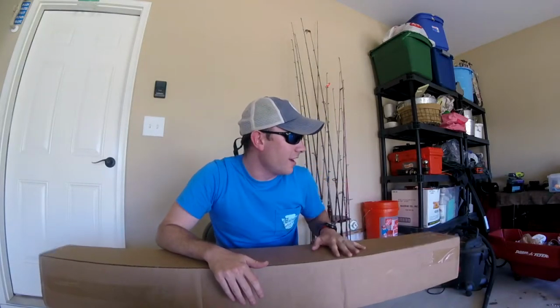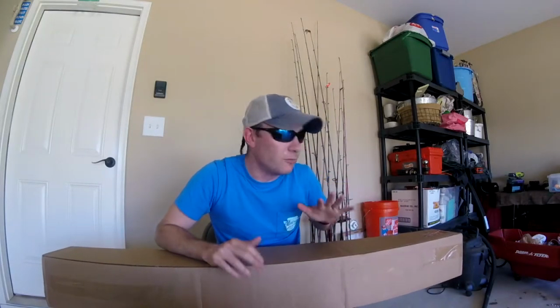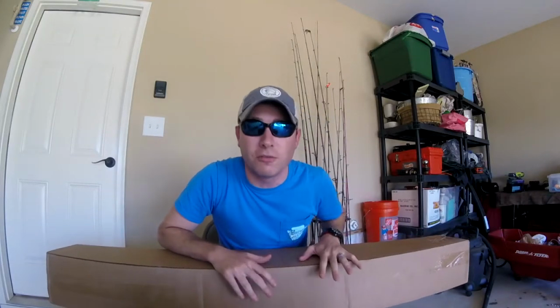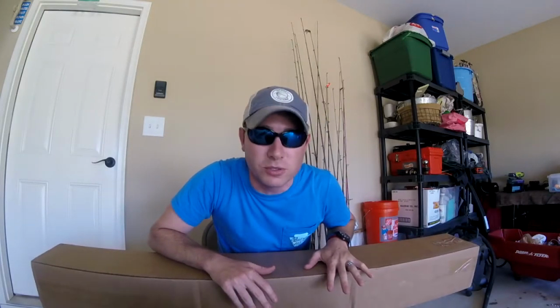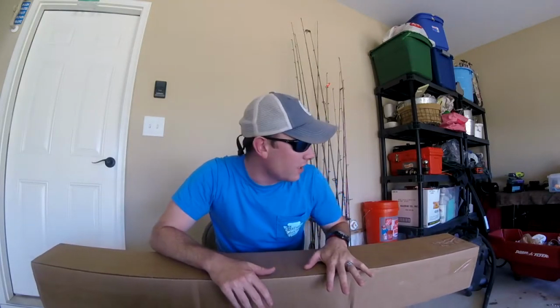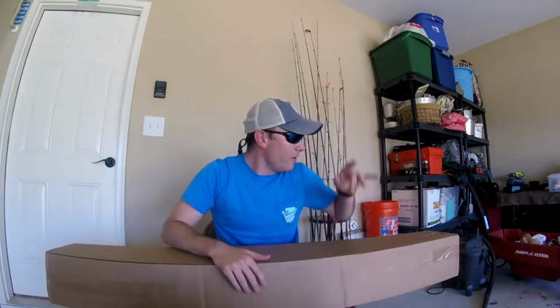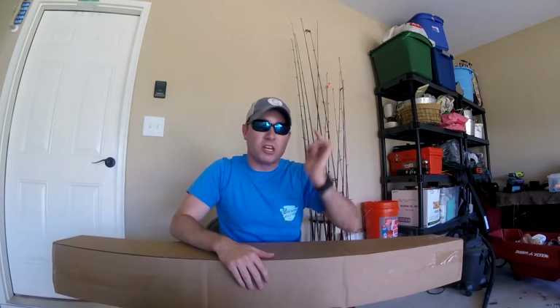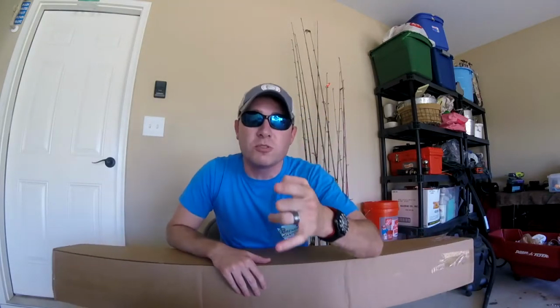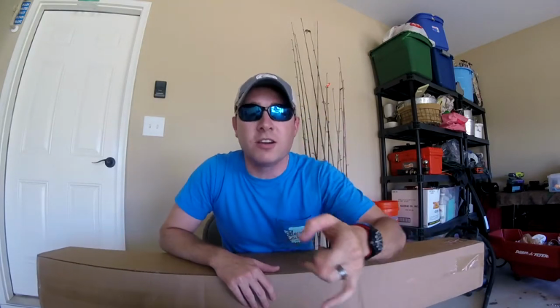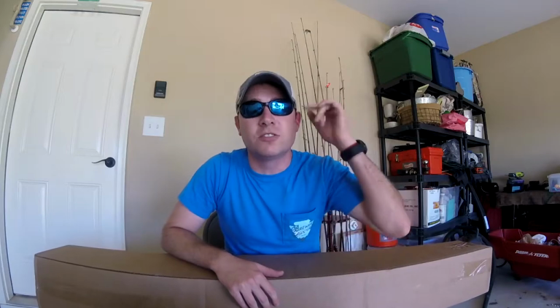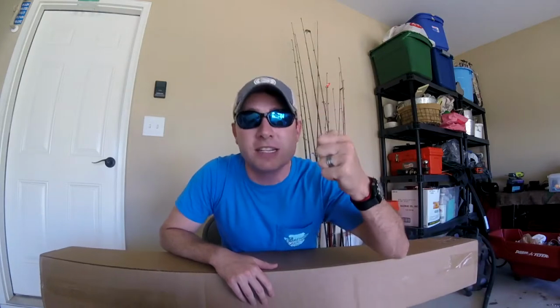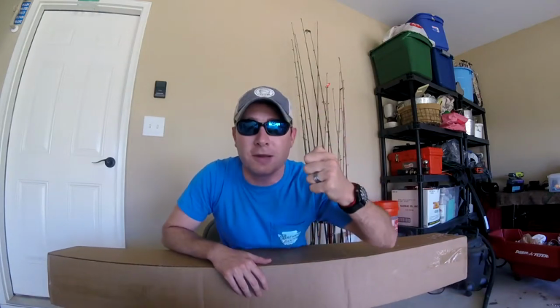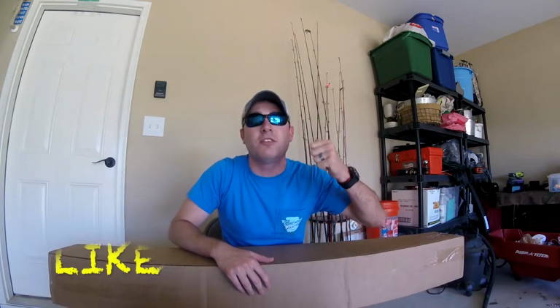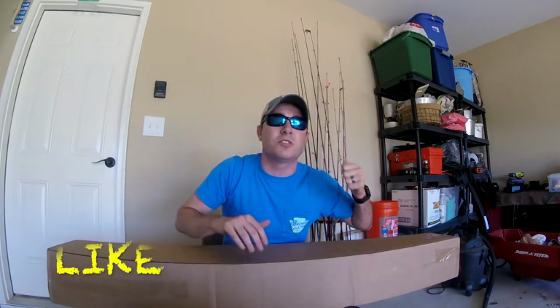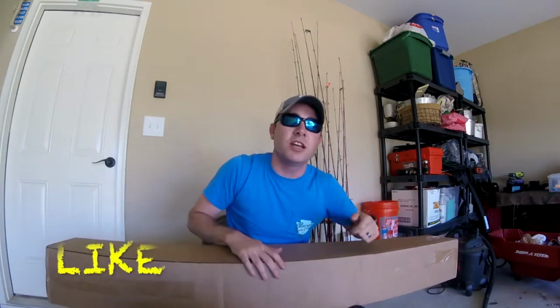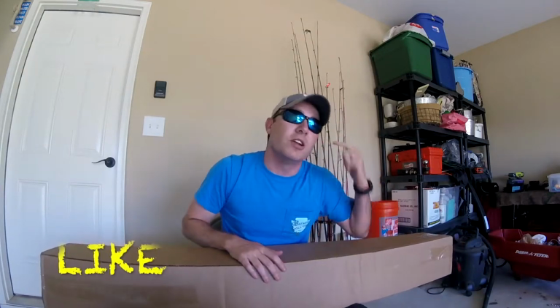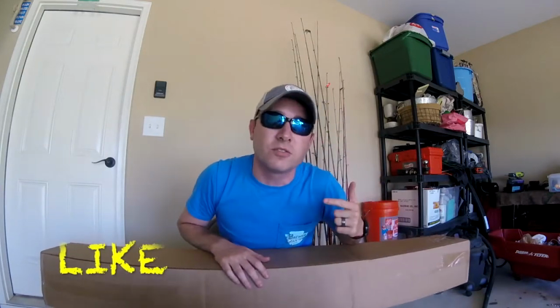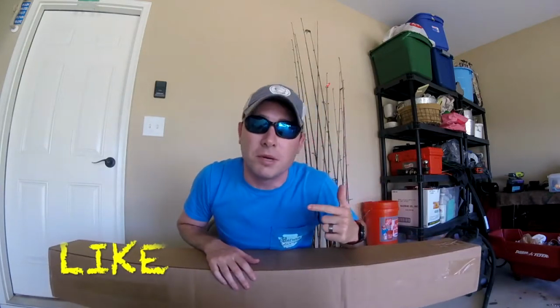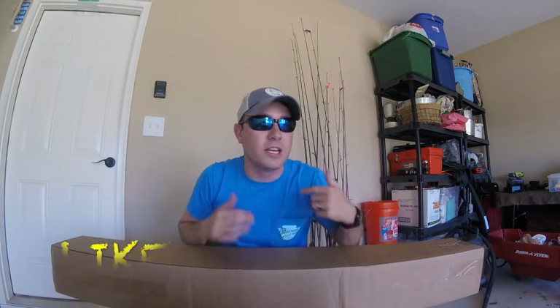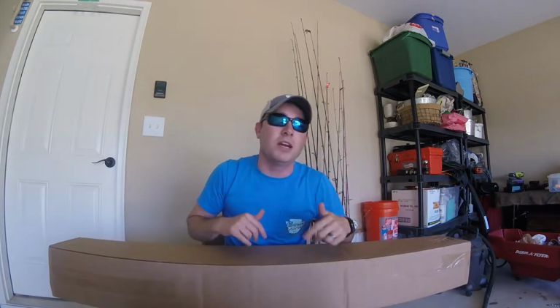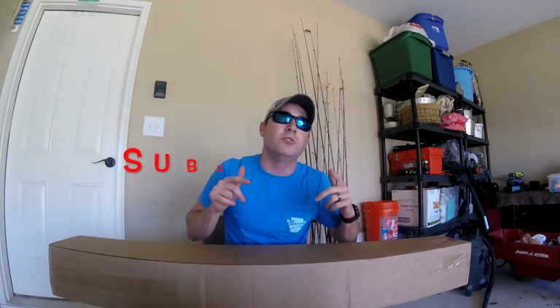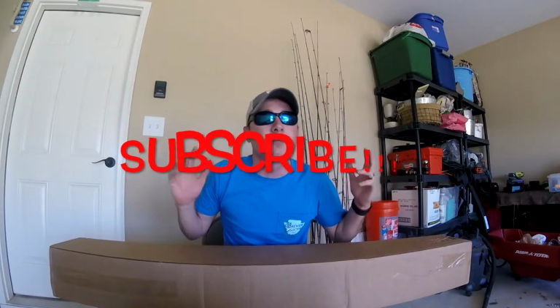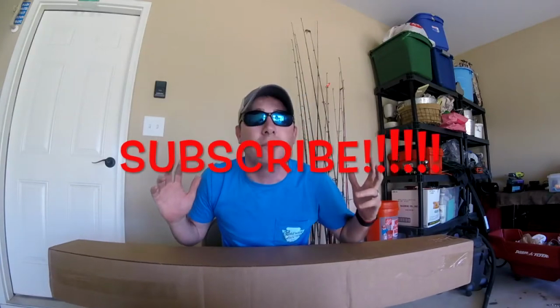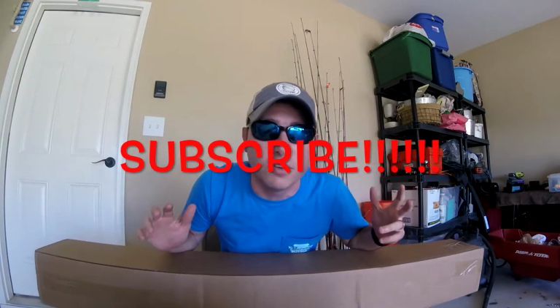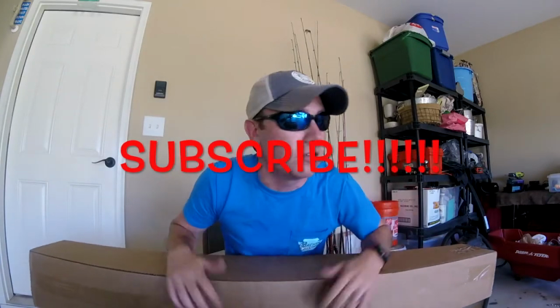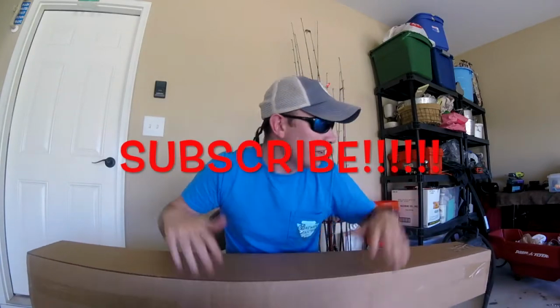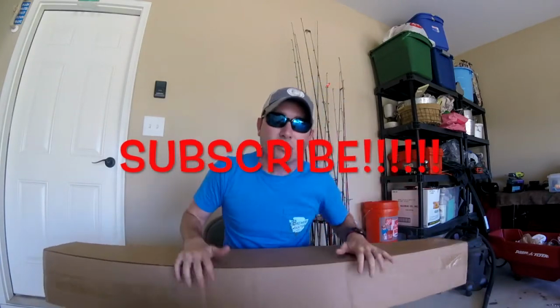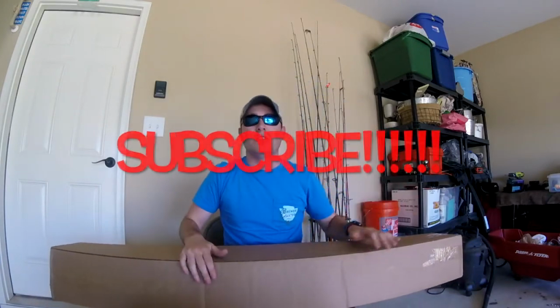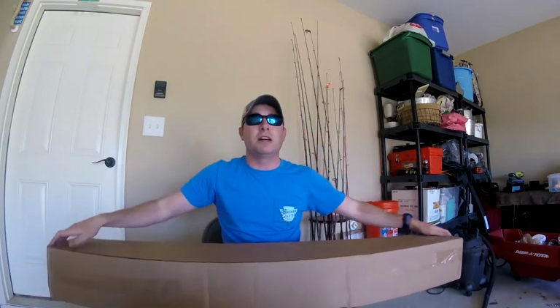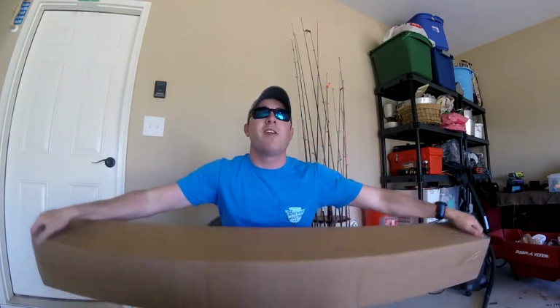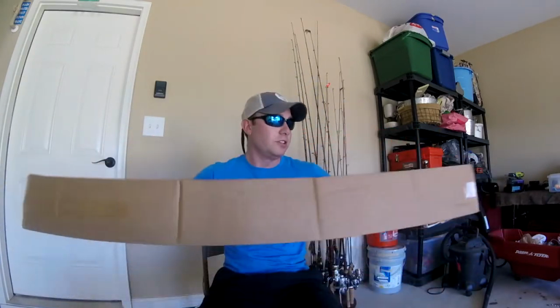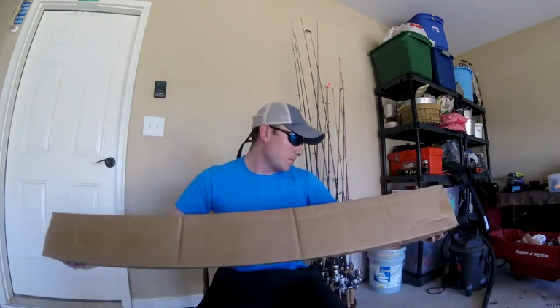I'm really looking forward to it. So guys, stop what you're doing right now — go ahead and smash that like button if you're liking what you're seeing. Go hit that subscribe button, because it helps me out, it helps you out, and it helps me put out more videos.